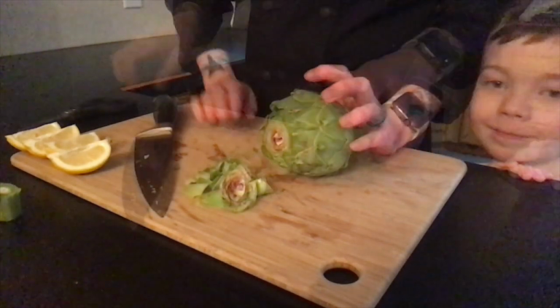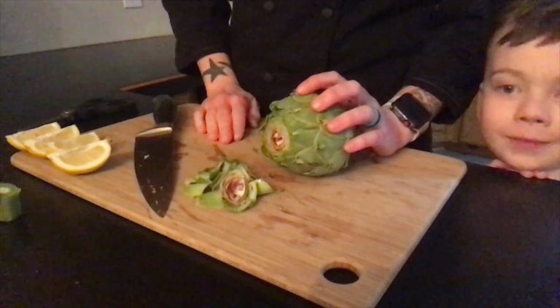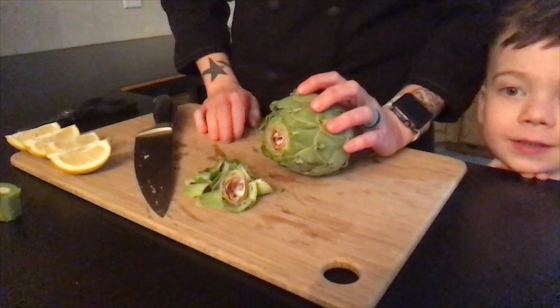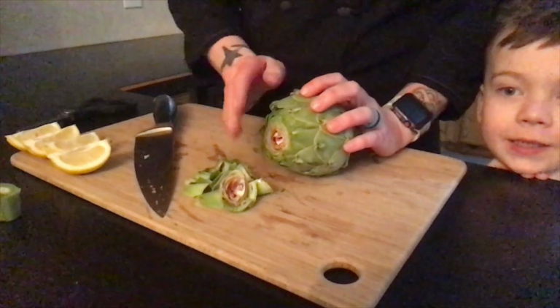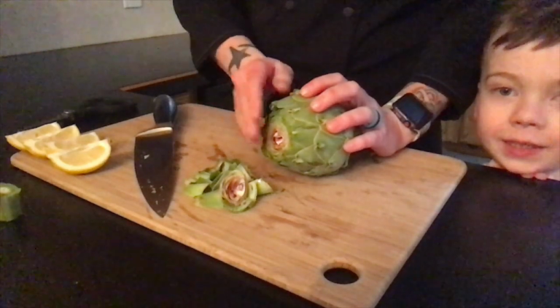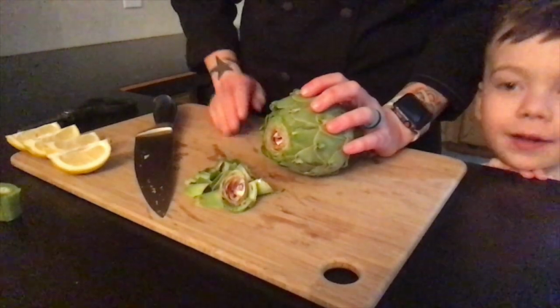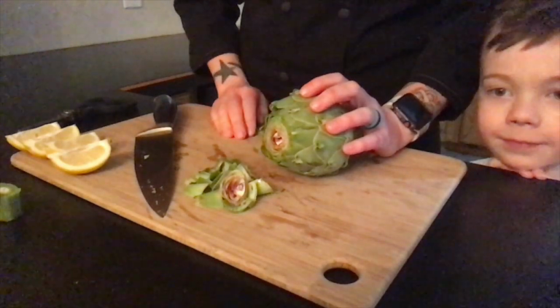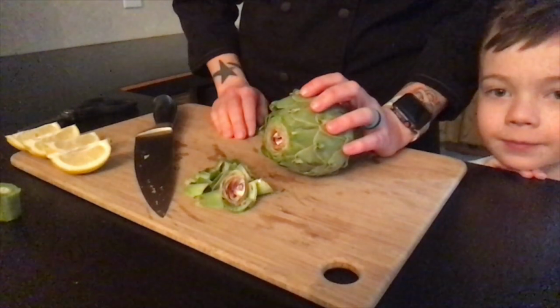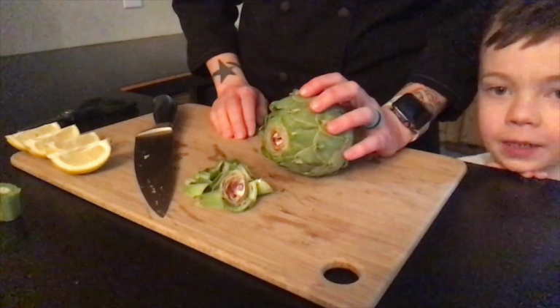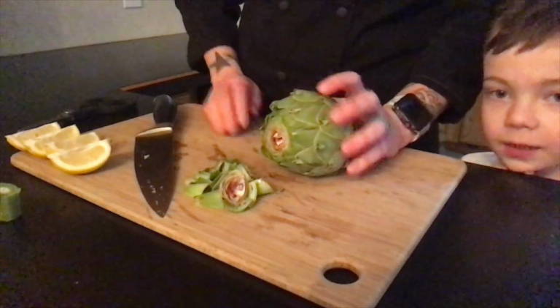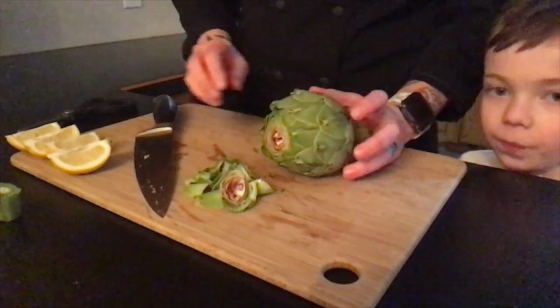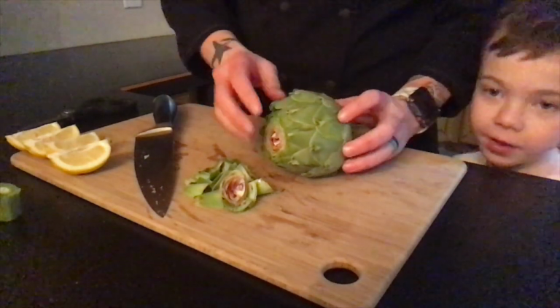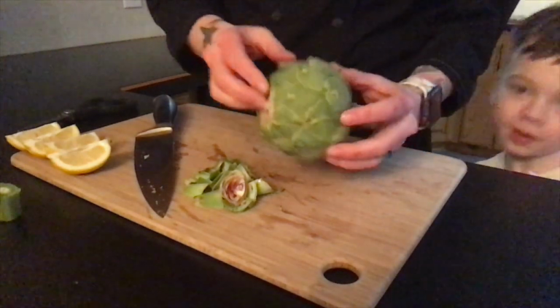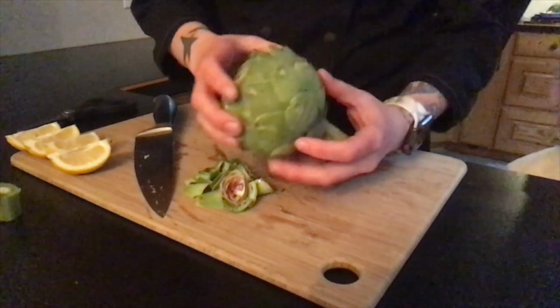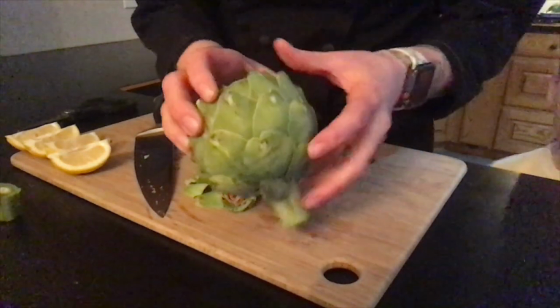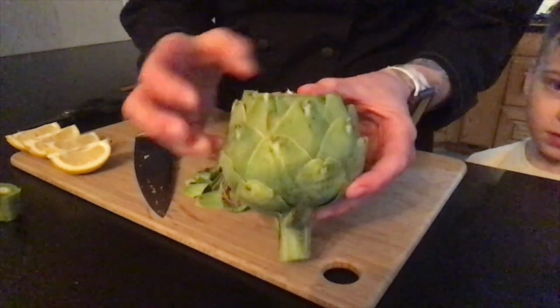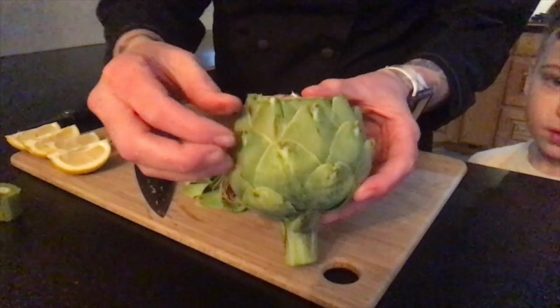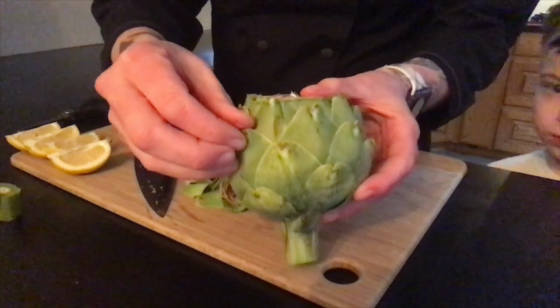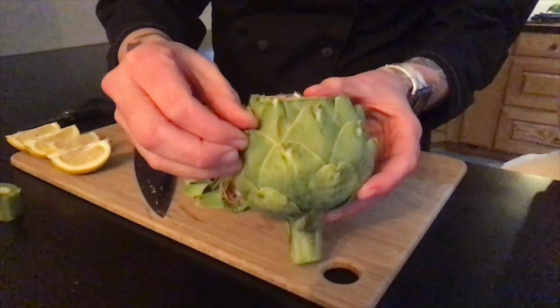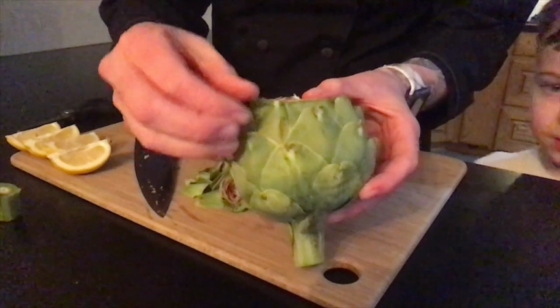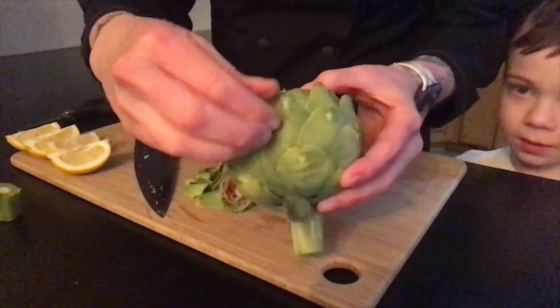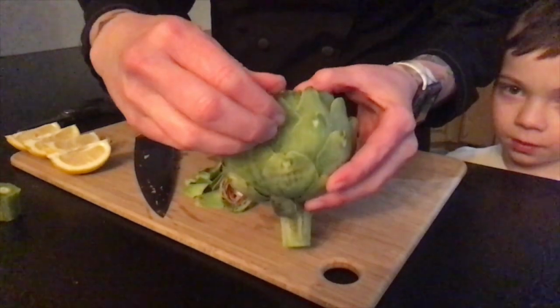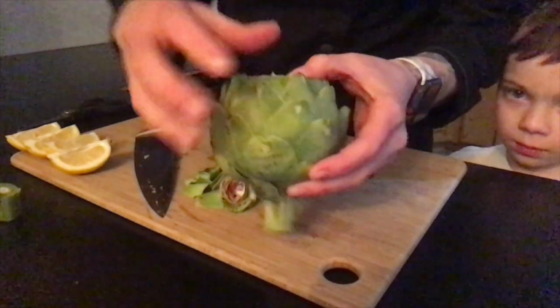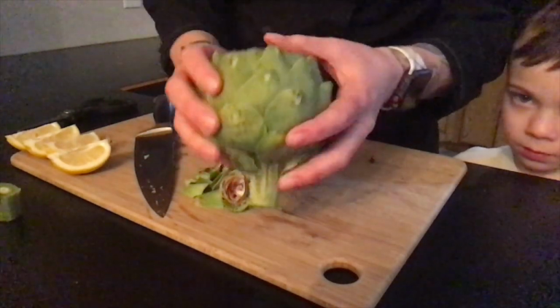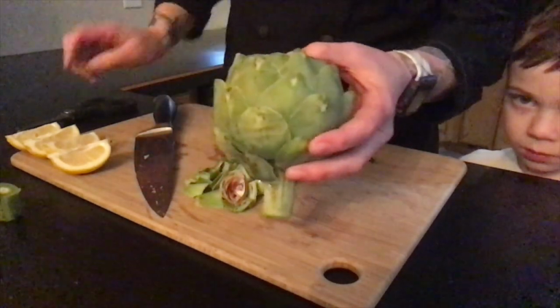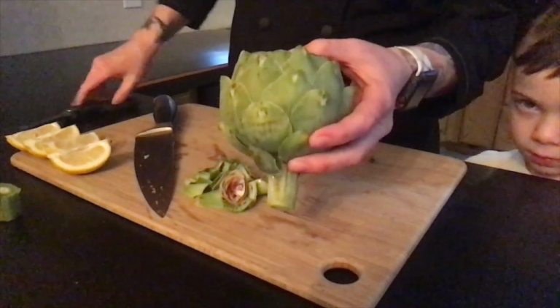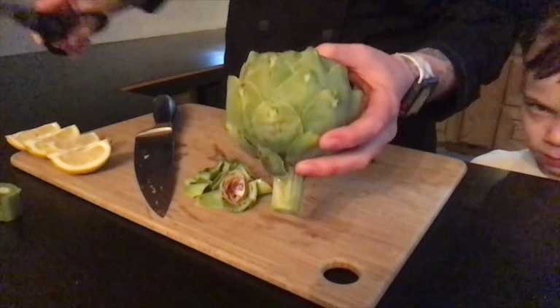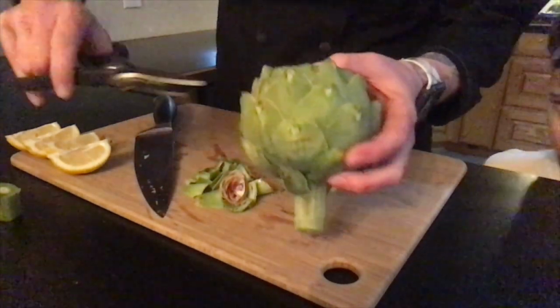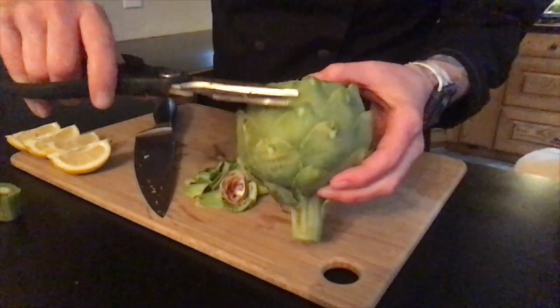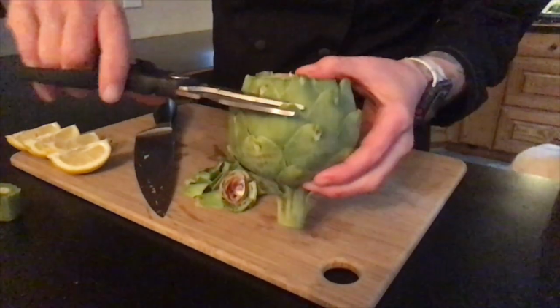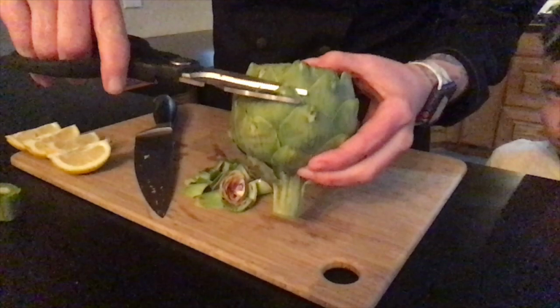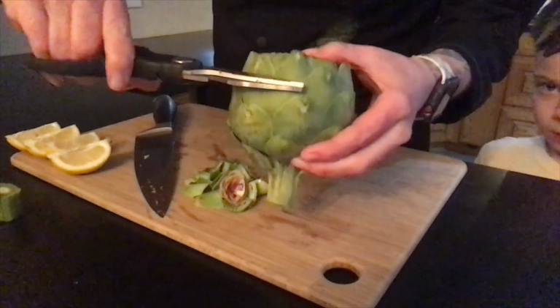So once you have the tip cut off the artichoke, you're going to need to trim all of the leaves. The little spiky parts — you'll want to take your kitchen shears and trim them off.